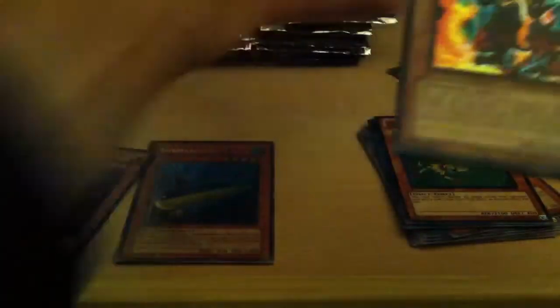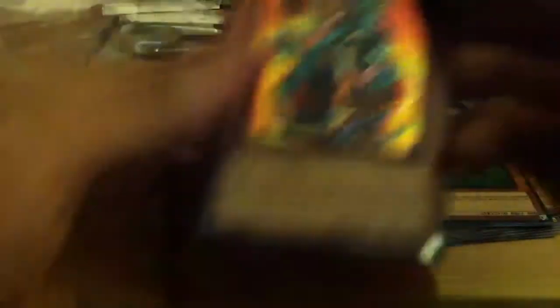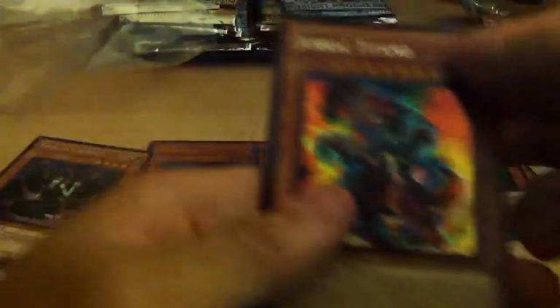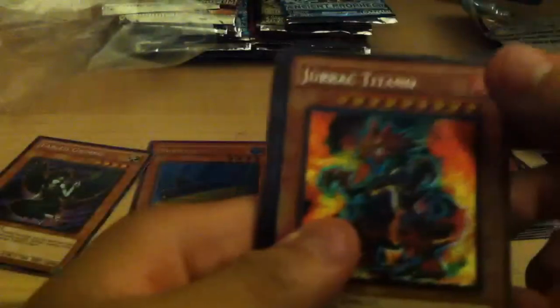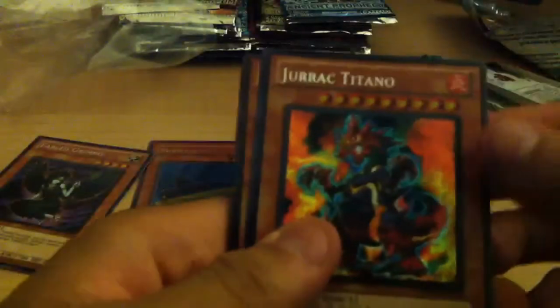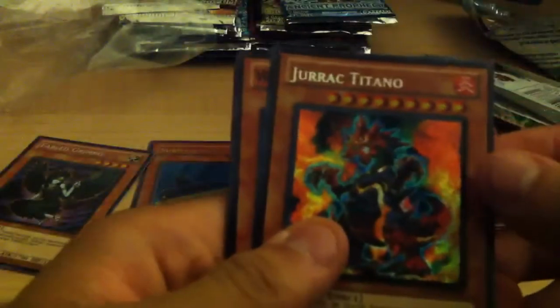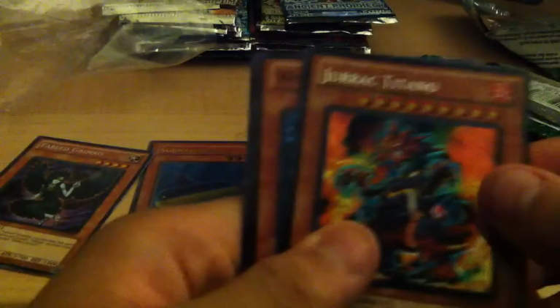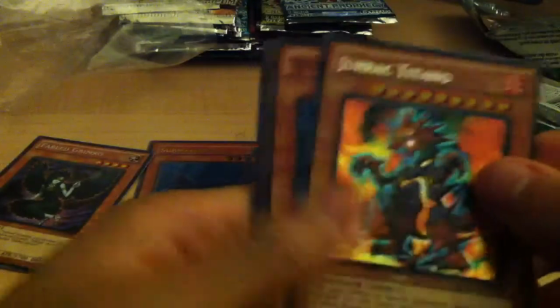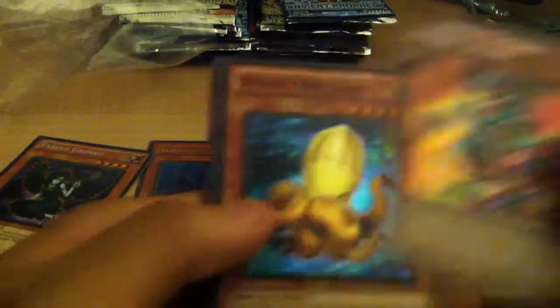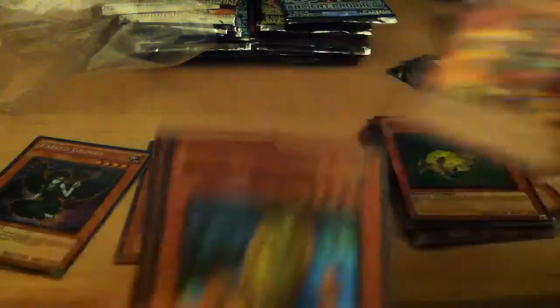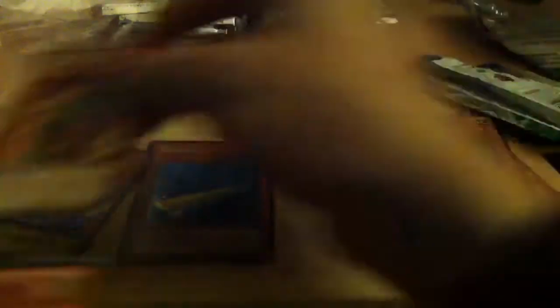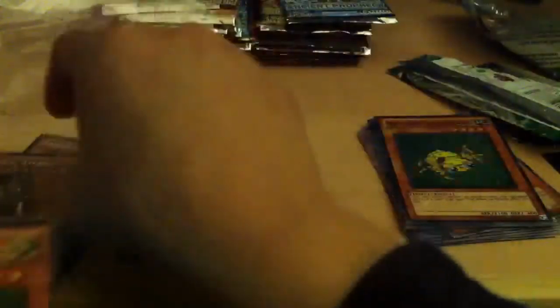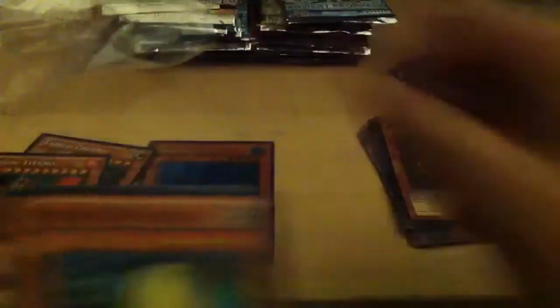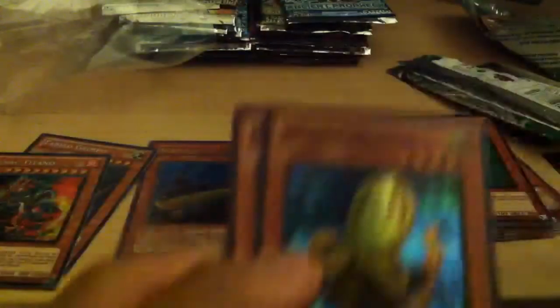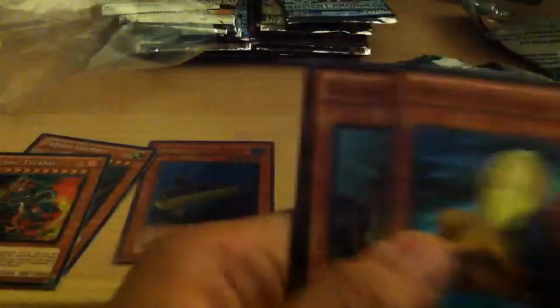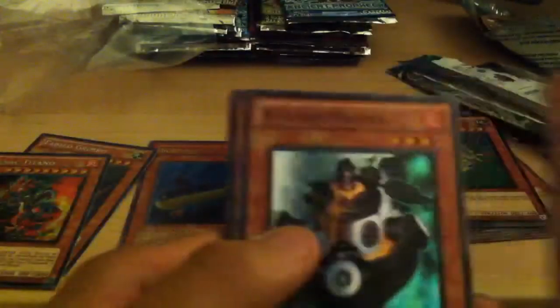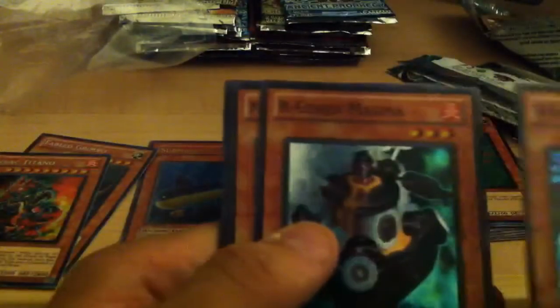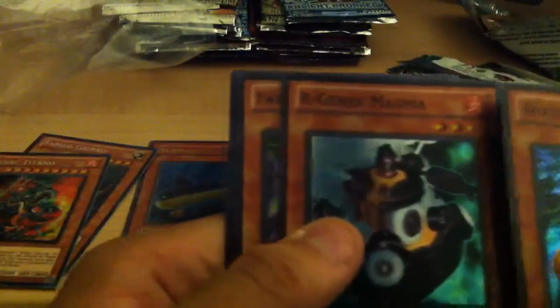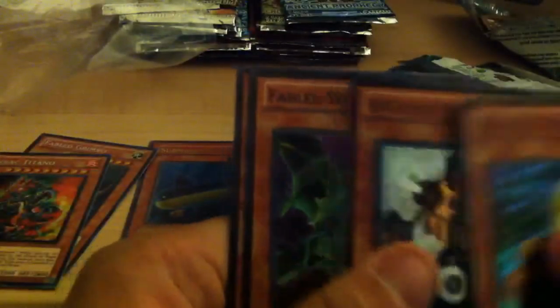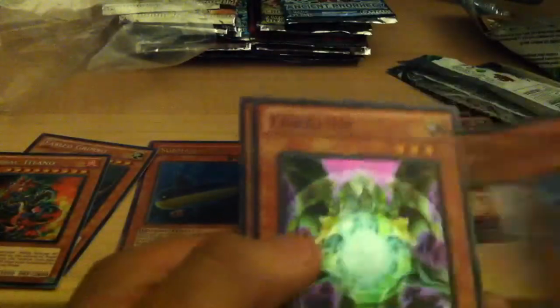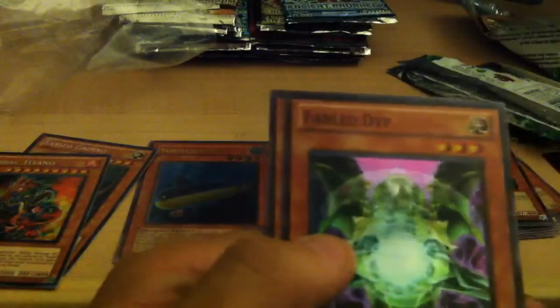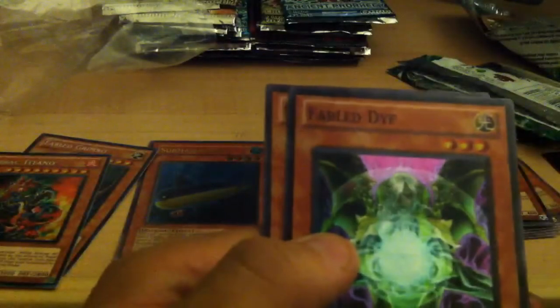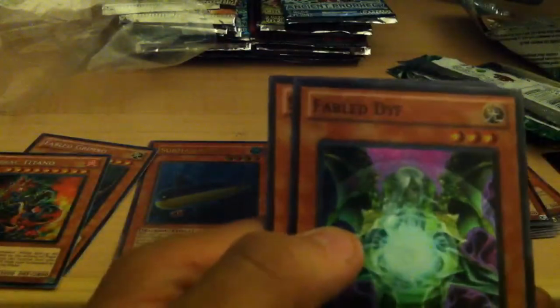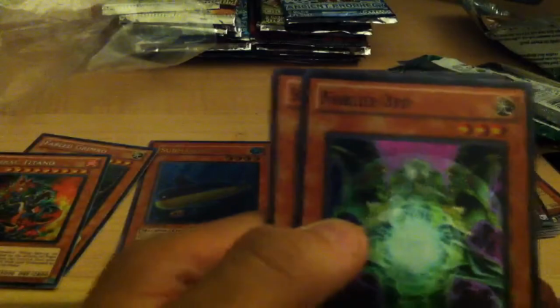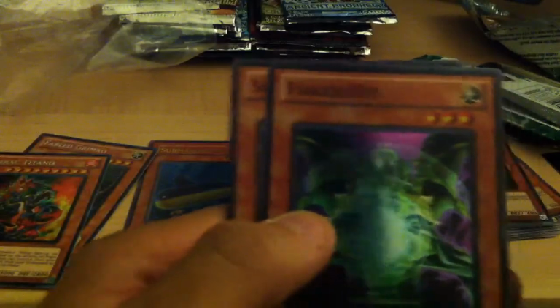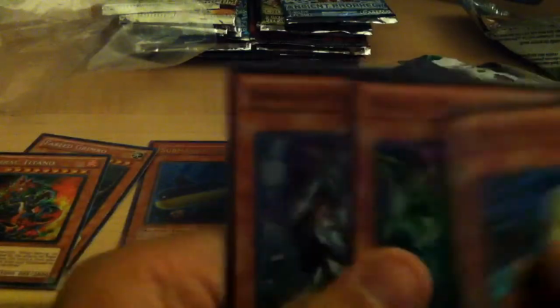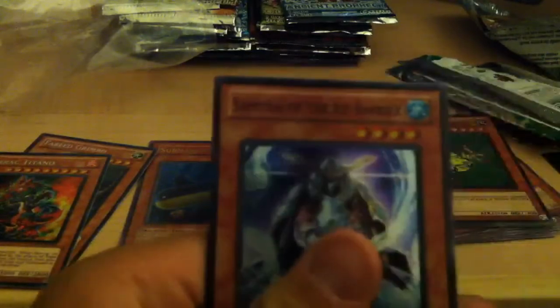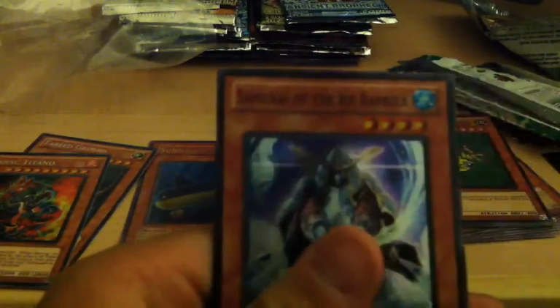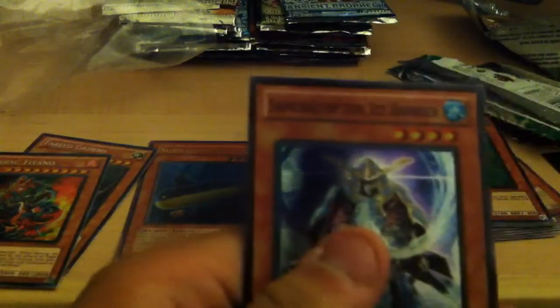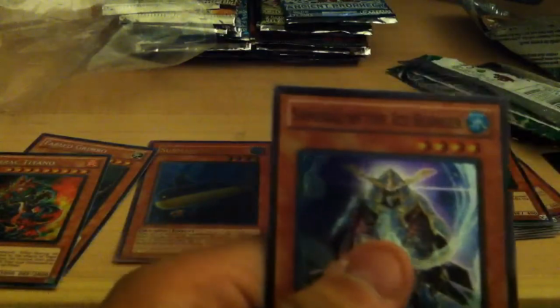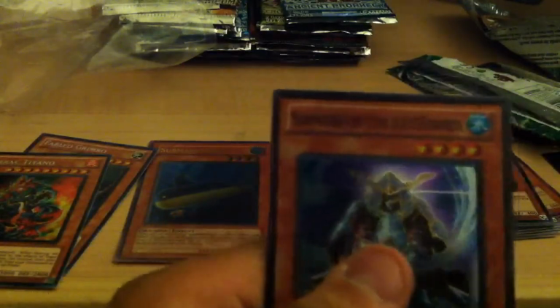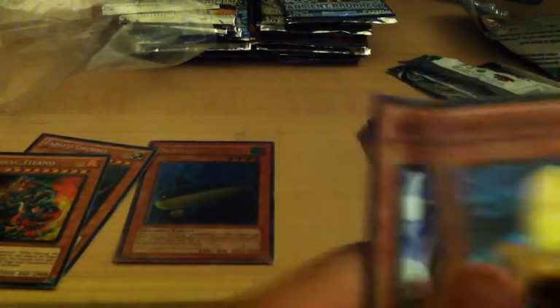My Secret in here, I got Jurak Titano, then Worm Tentacles, Argenx Magma, Fabled Diff, and Samurai of the Ice Barrier.